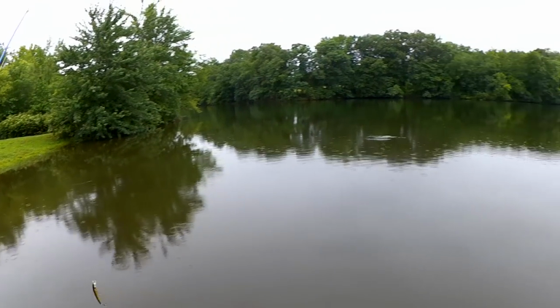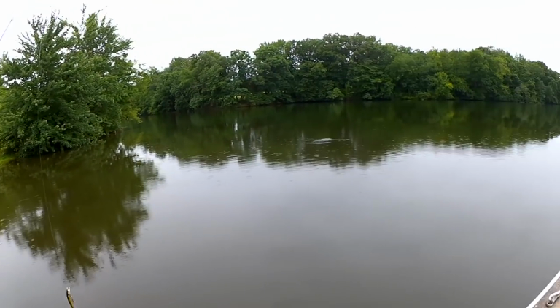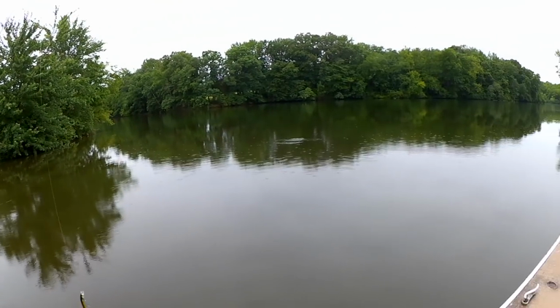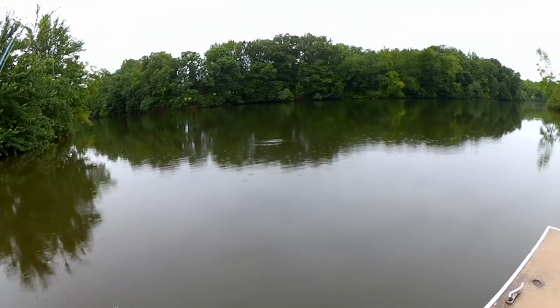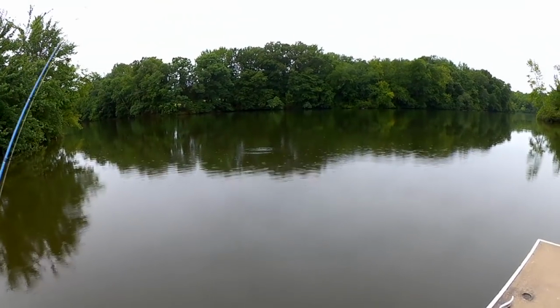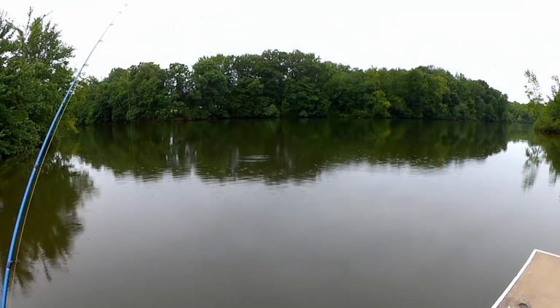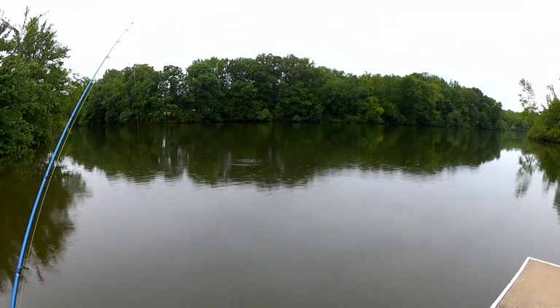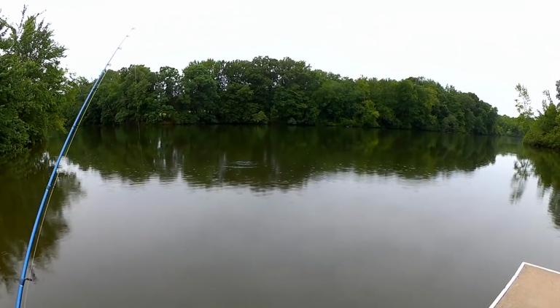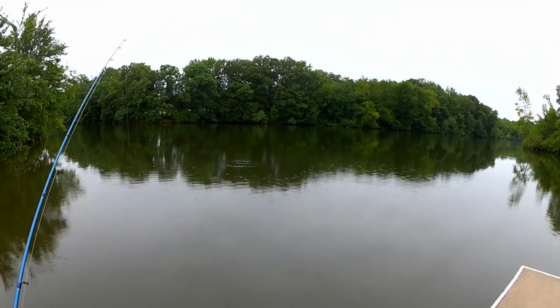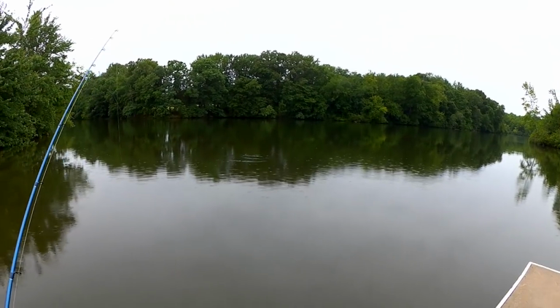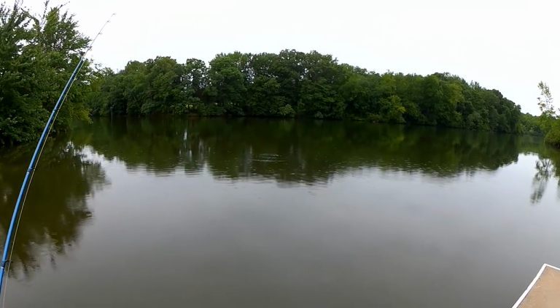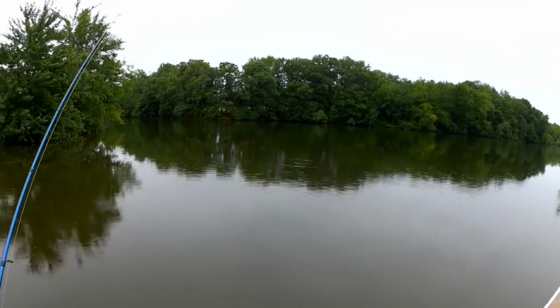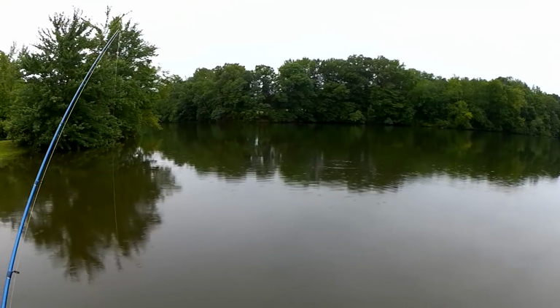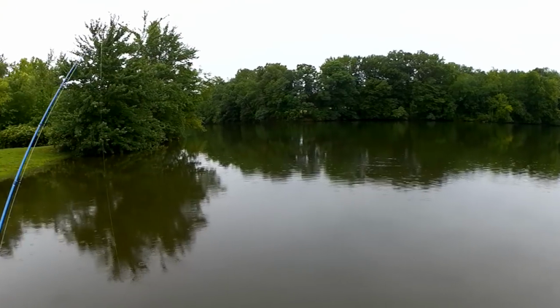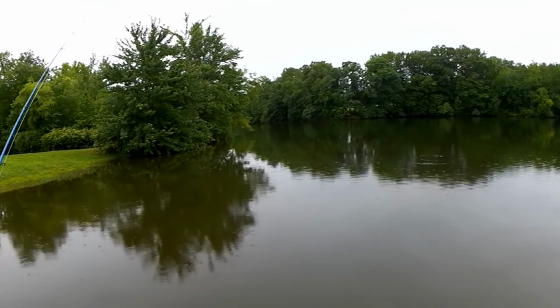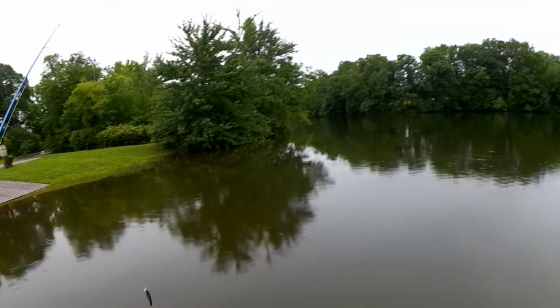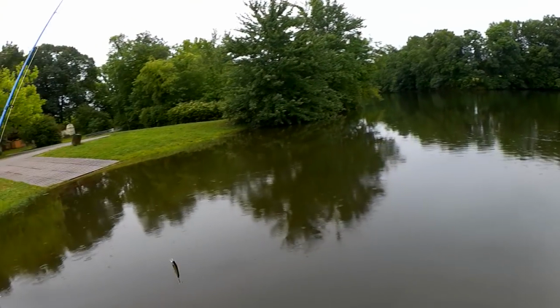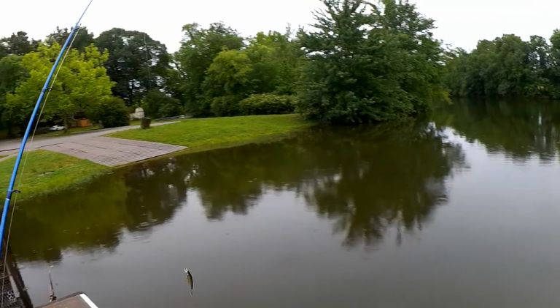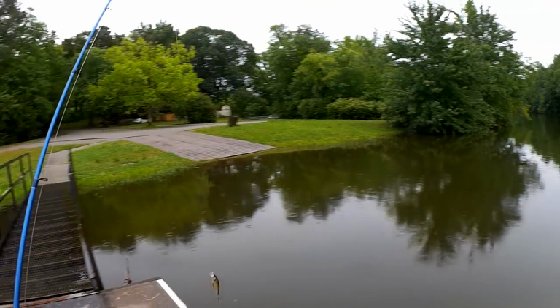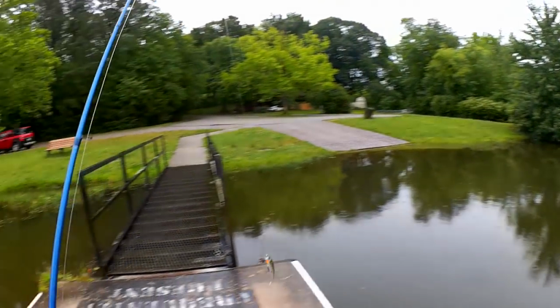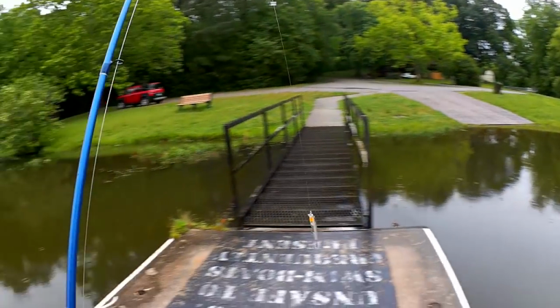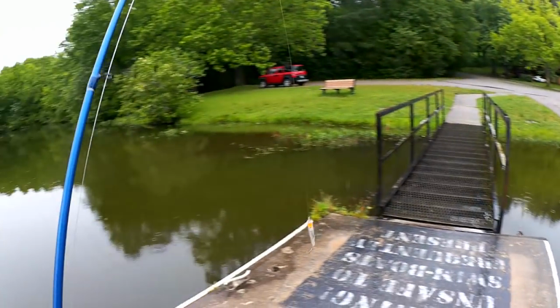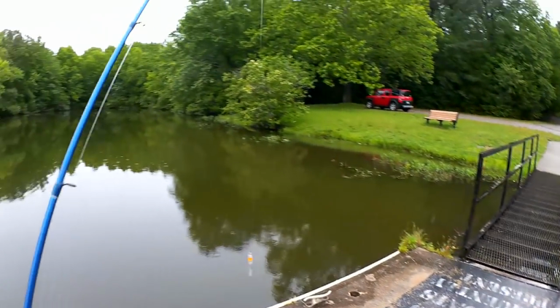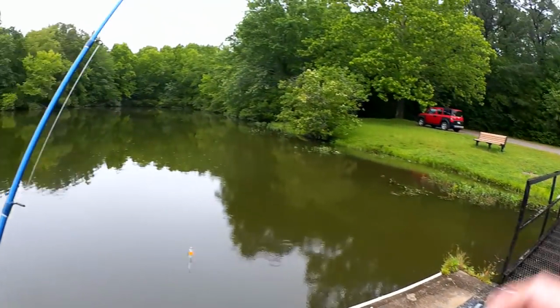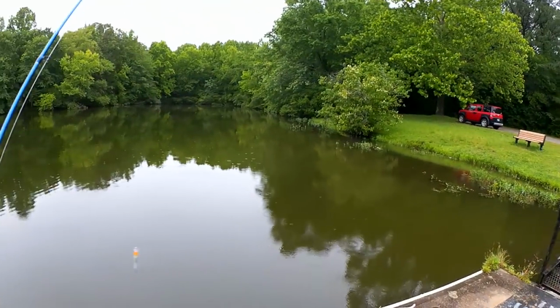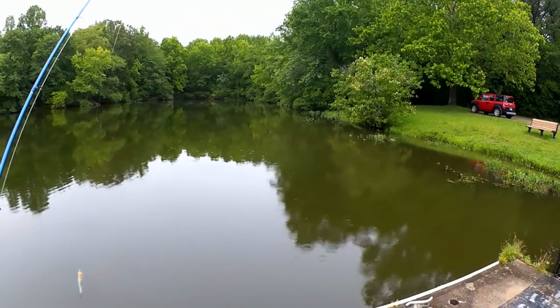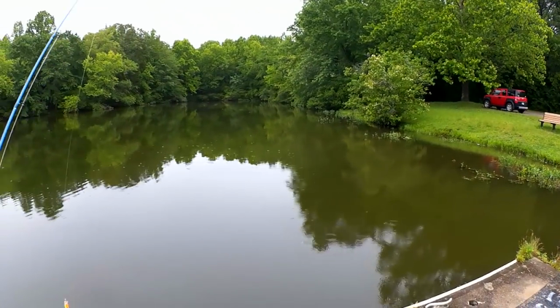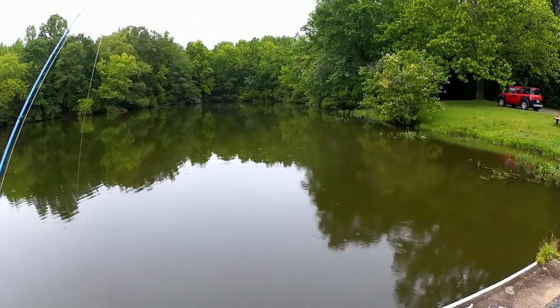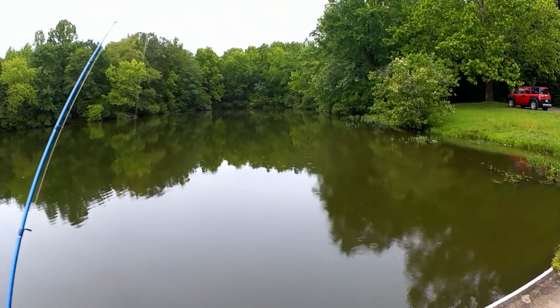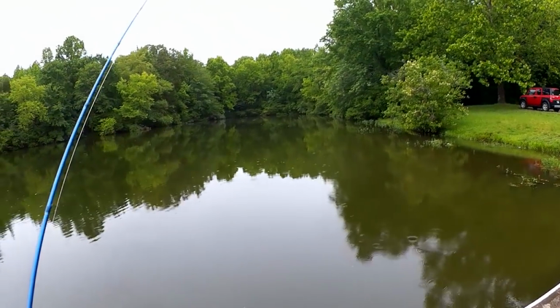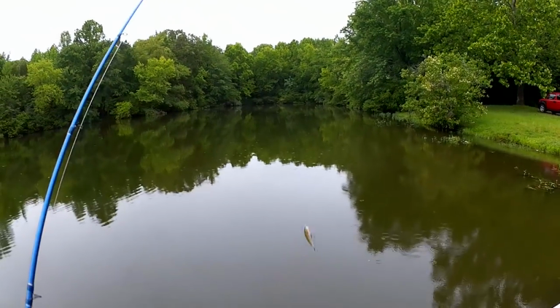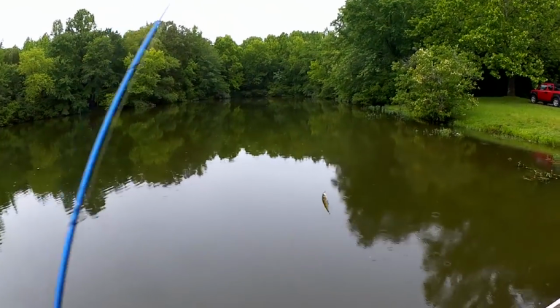See the shad popping out here? I don't see anything chasing them, but that doesn't mean there isn't anything. Let's take a few casts and see what happens.